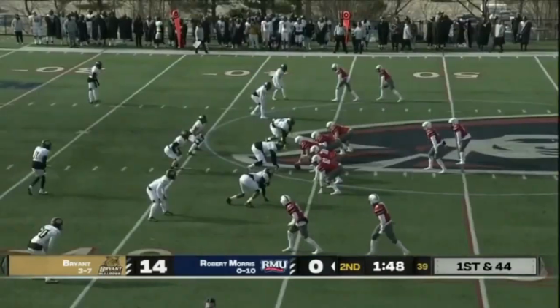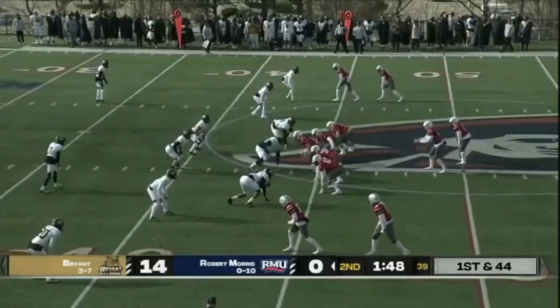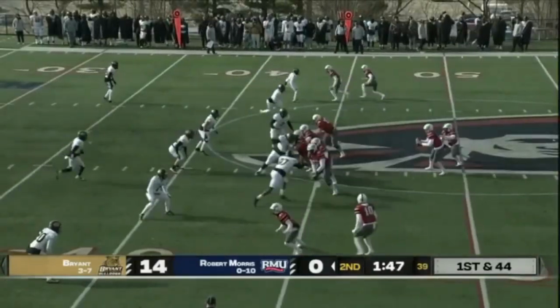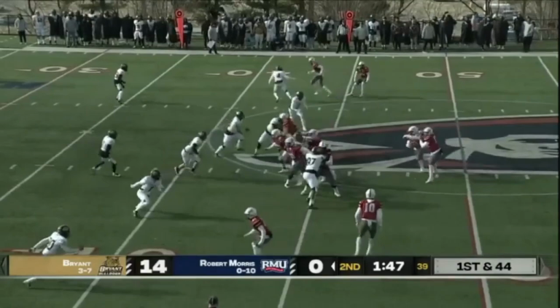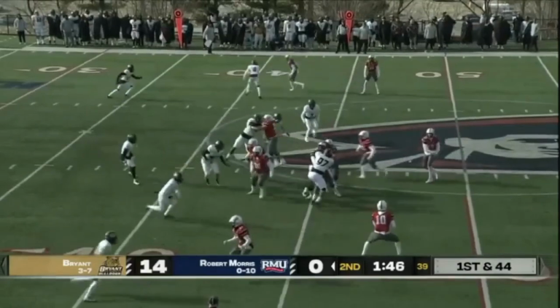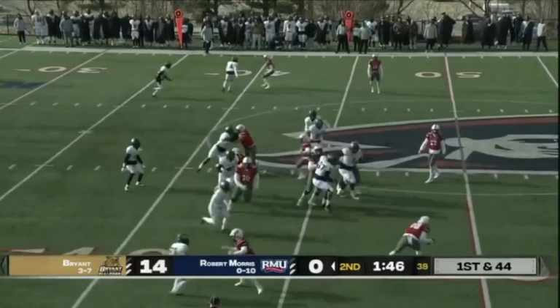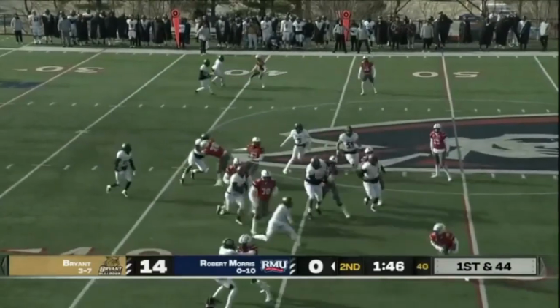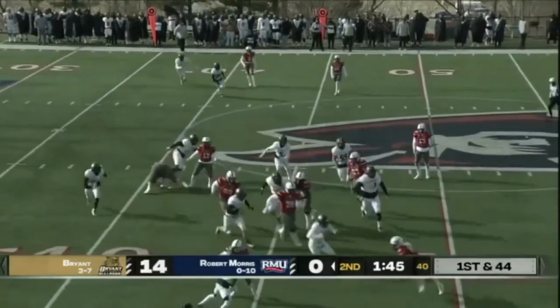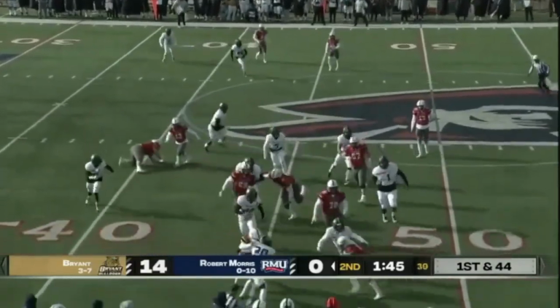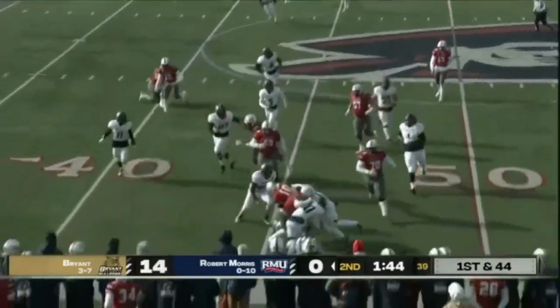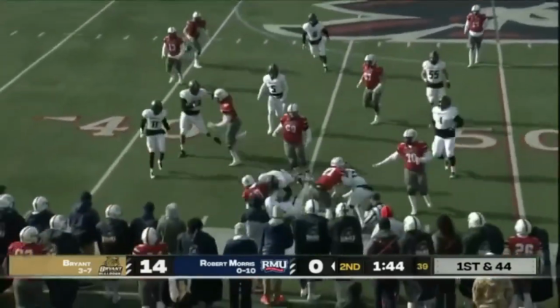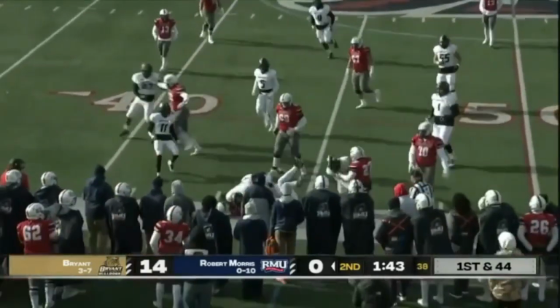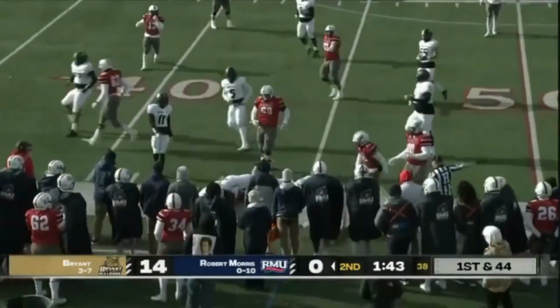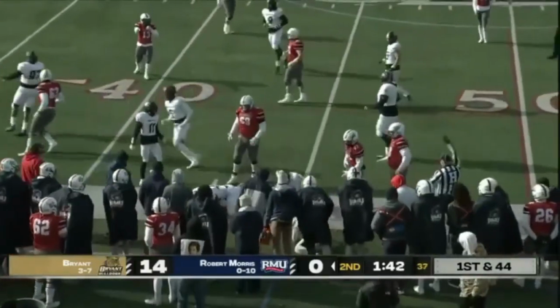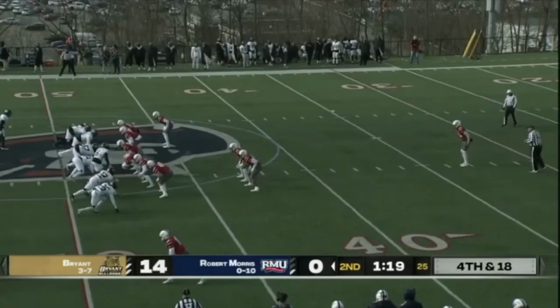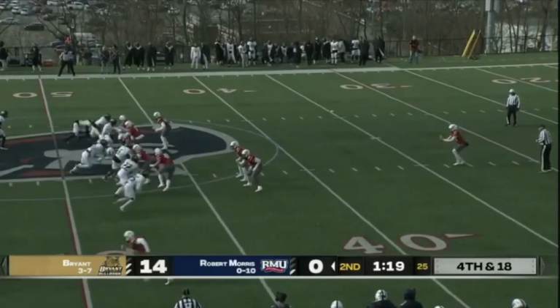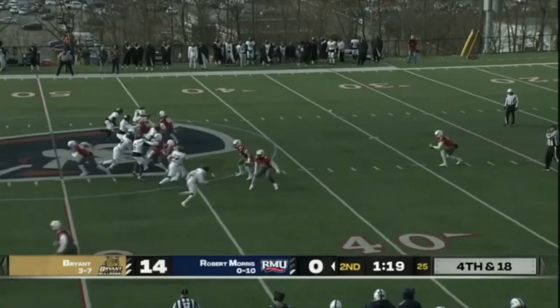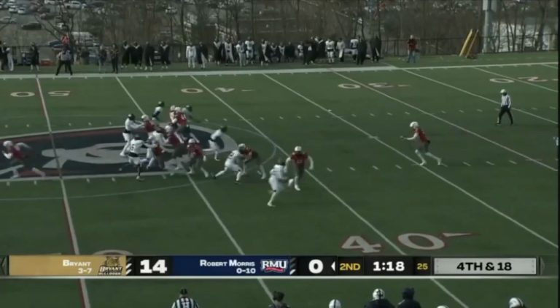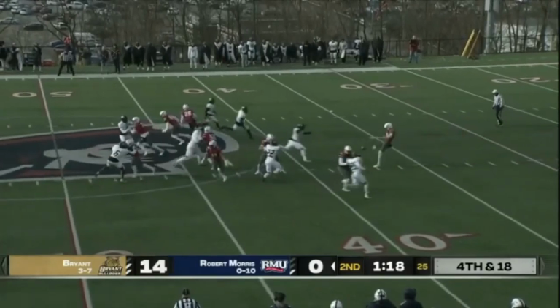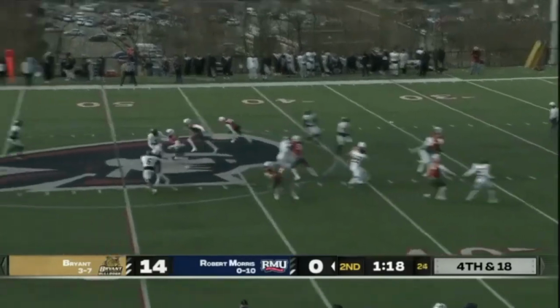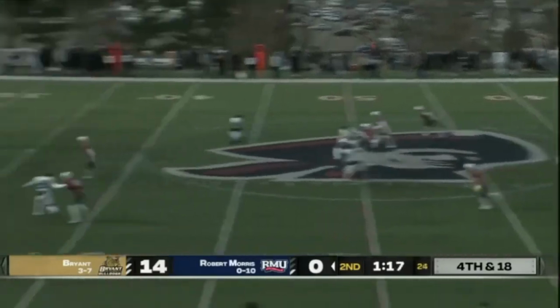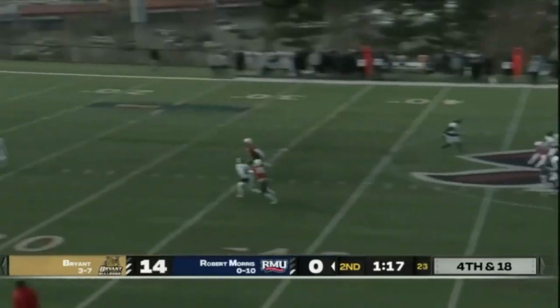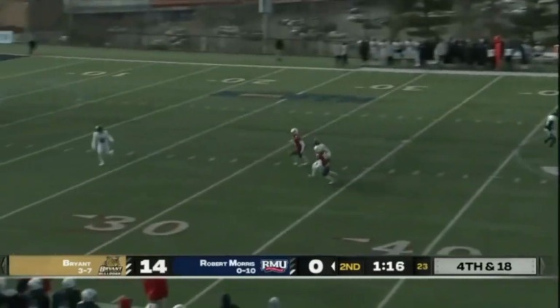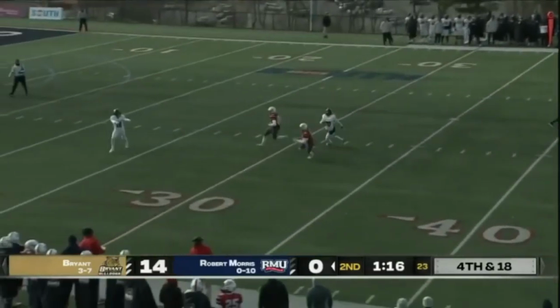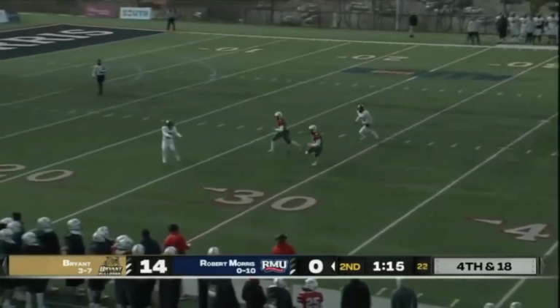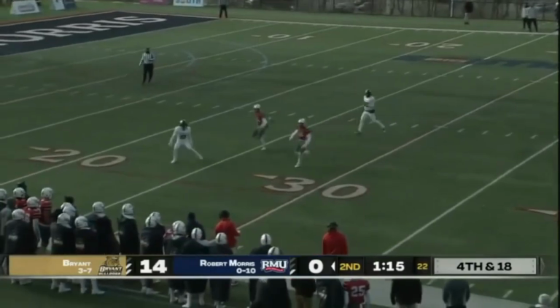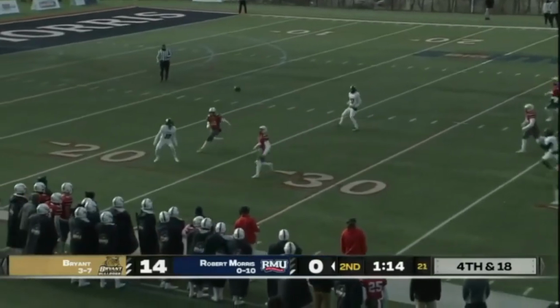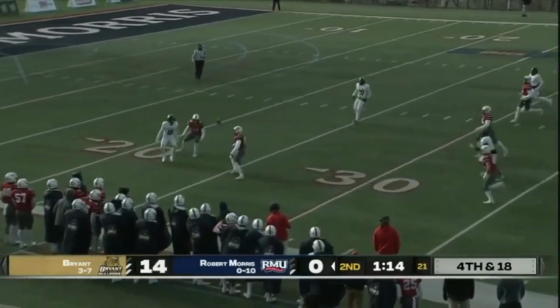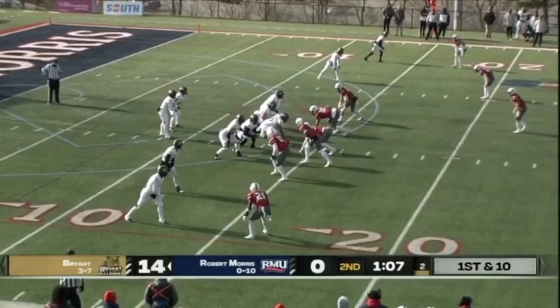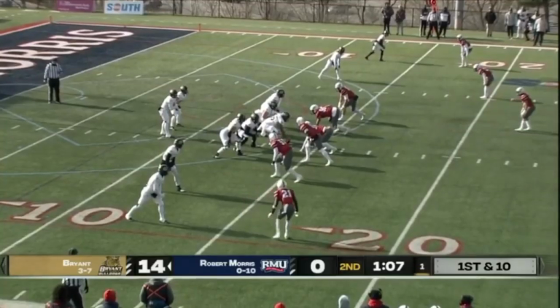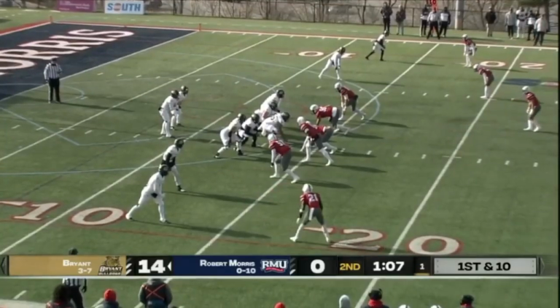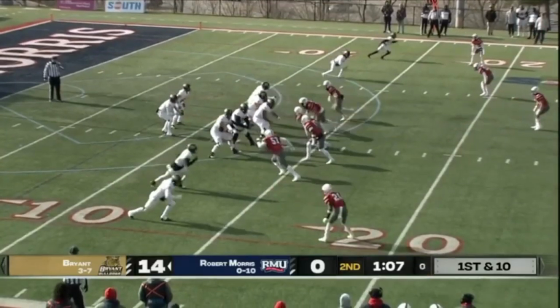The Colonials need this drive to try to push it in, punch it in as much as possible, try to get something going. Snap to Souders — he's pressured, he gets it away, and this one will bounce.